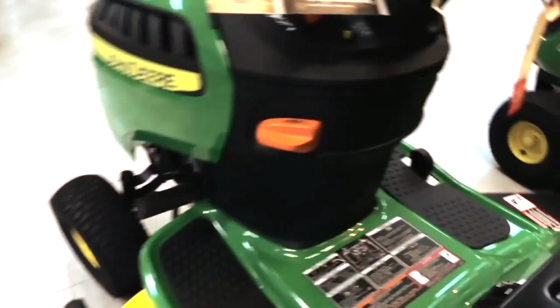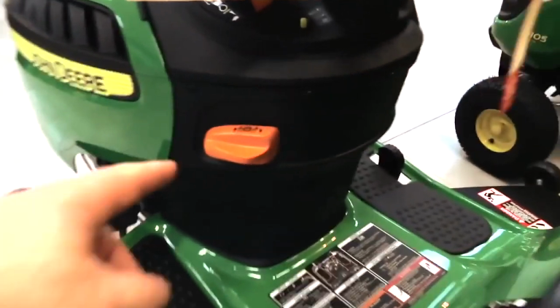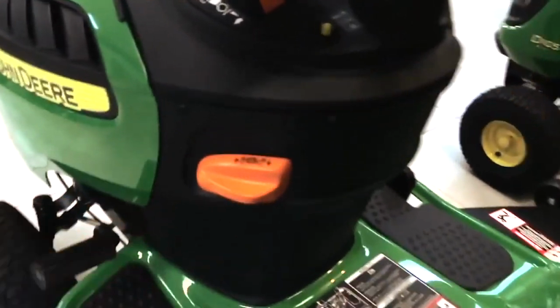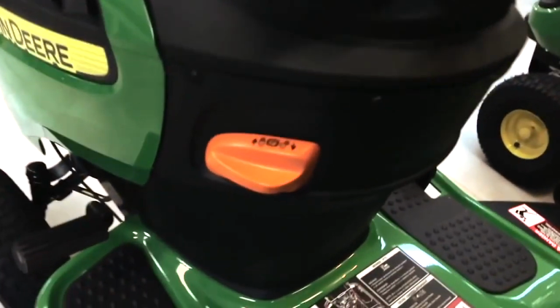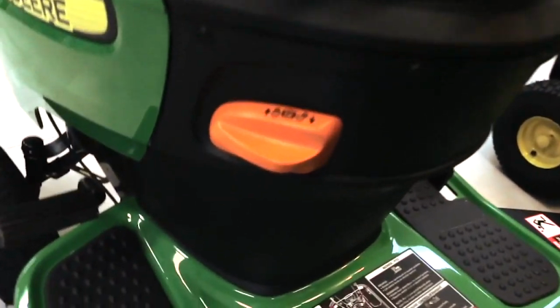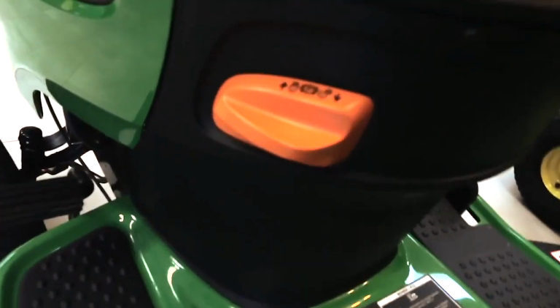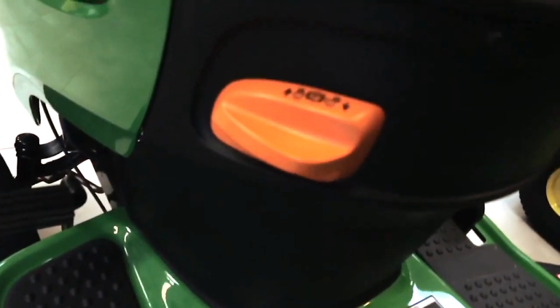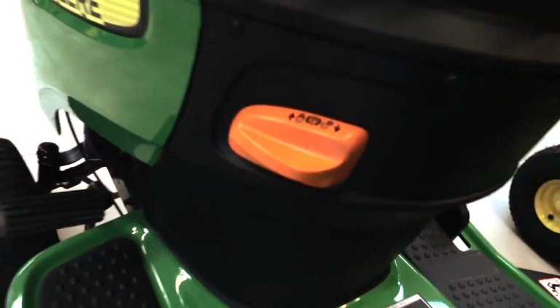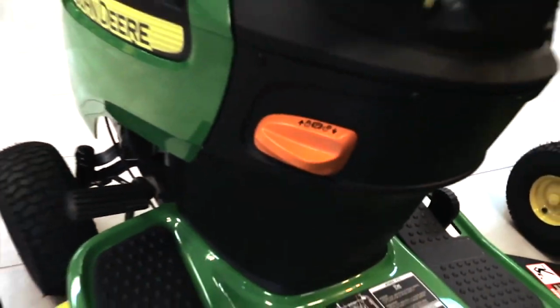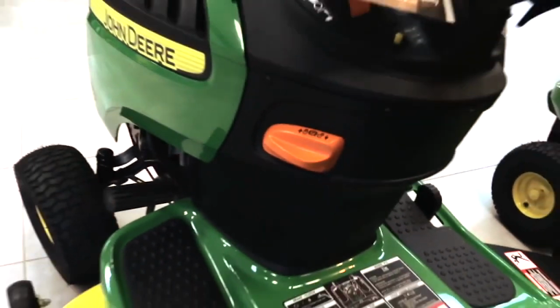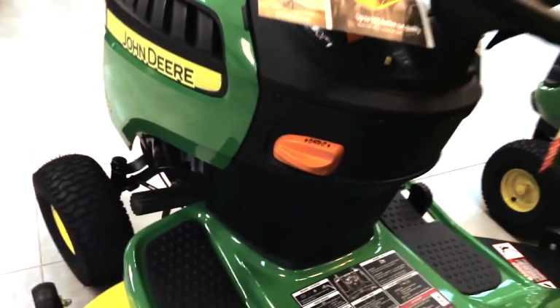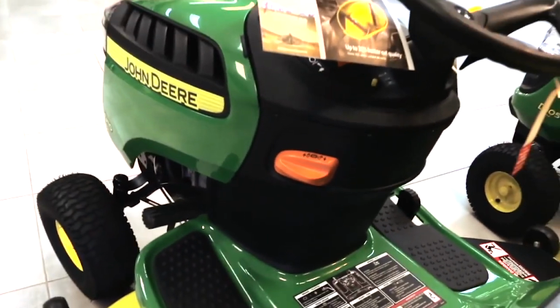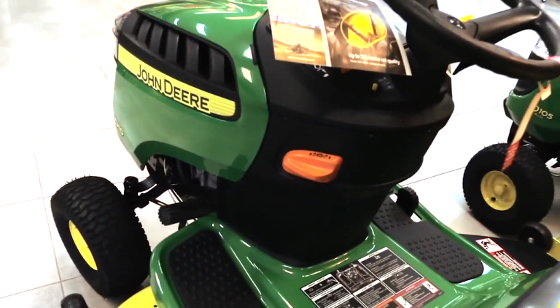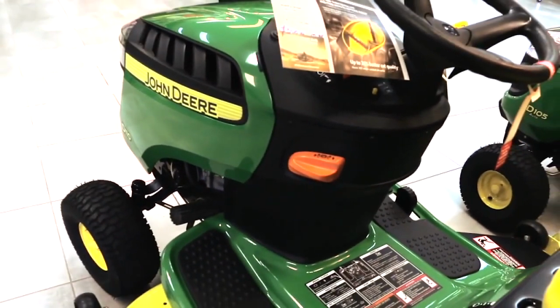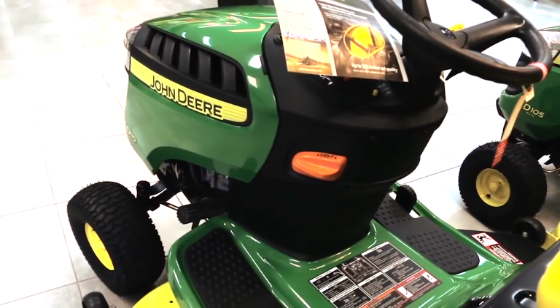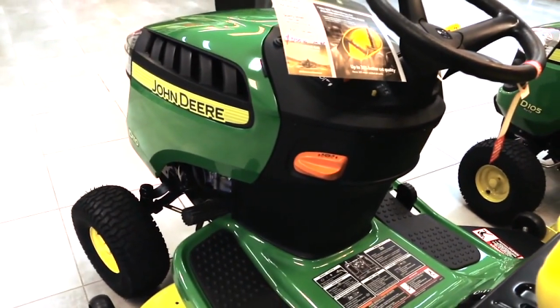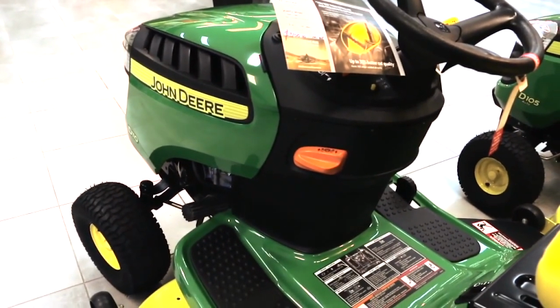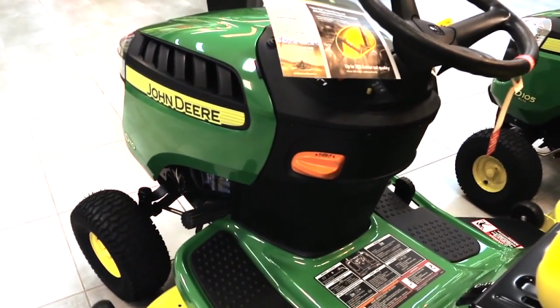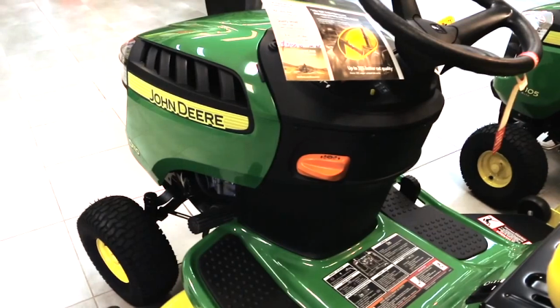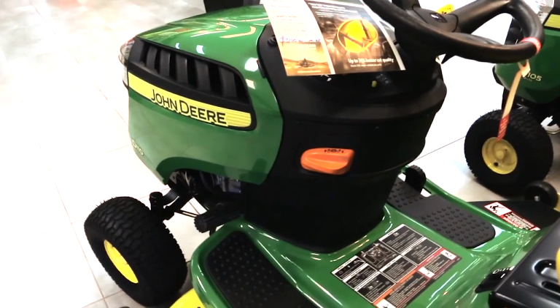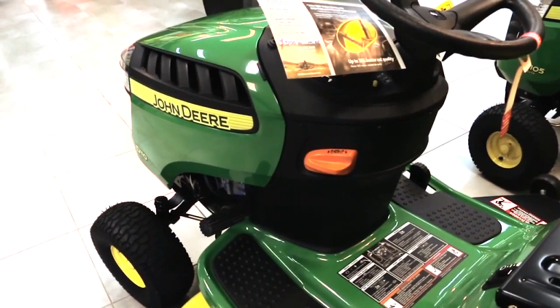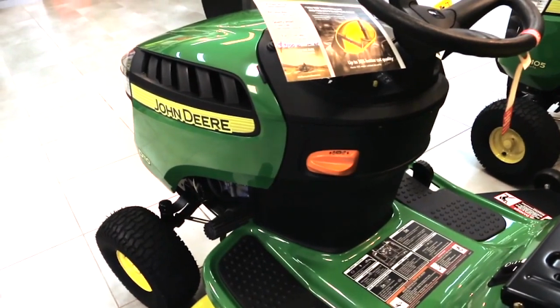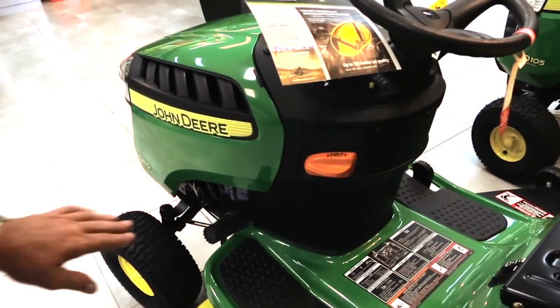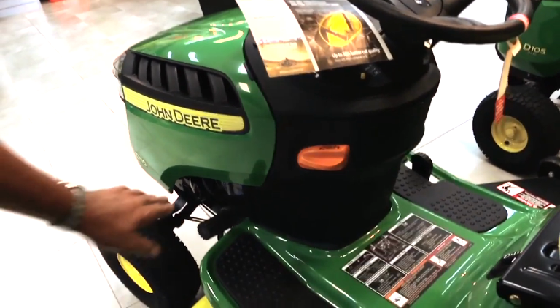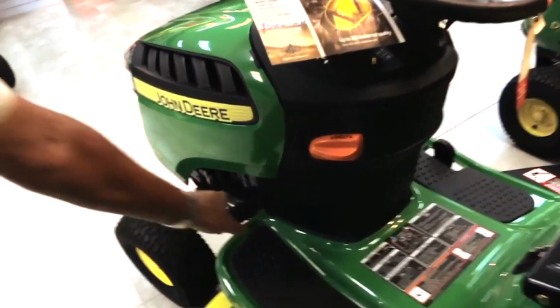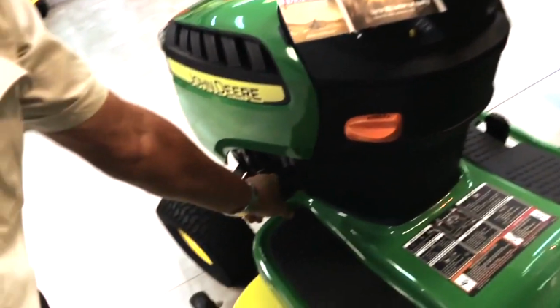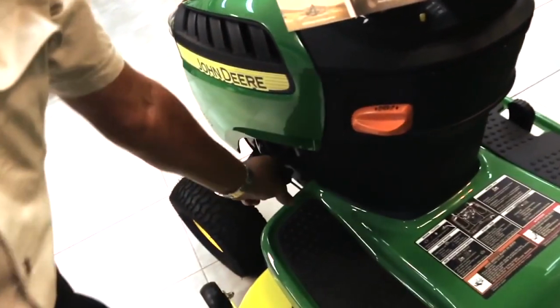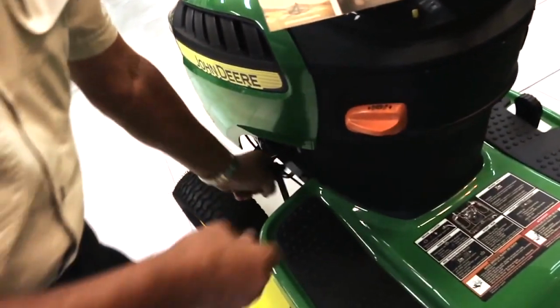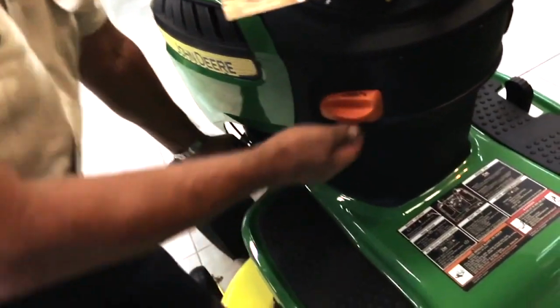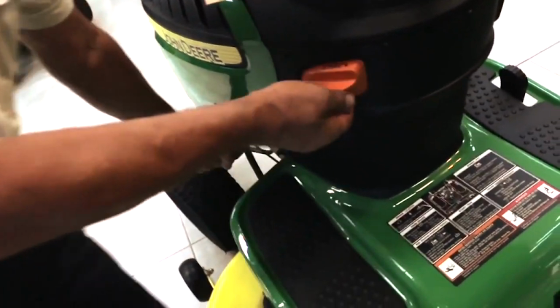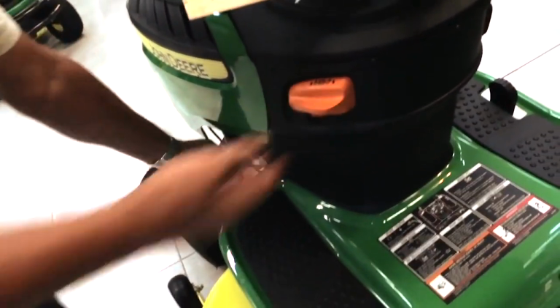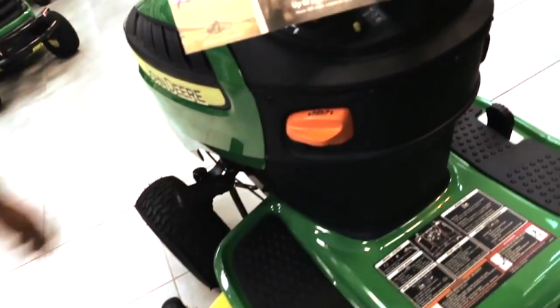What's this bad boy here for? That's your park brake. So when you go to start the machine, you've got to have either the park brake on or your foot on the pedal here, and you just pull it on like that.